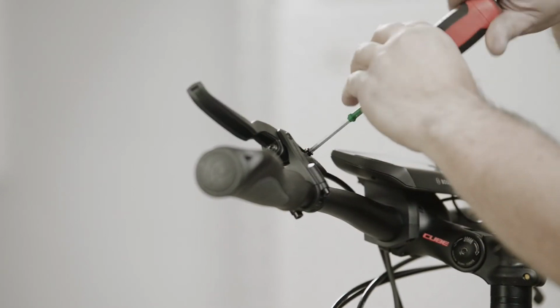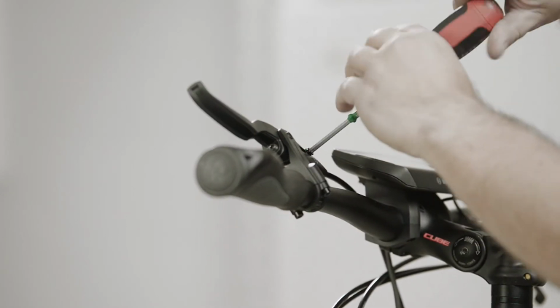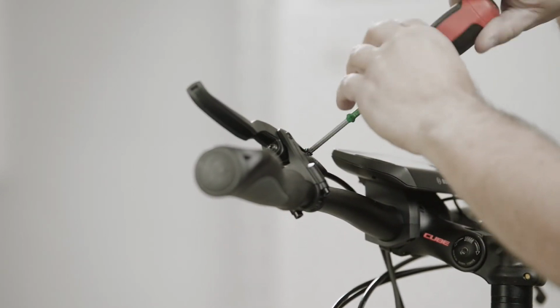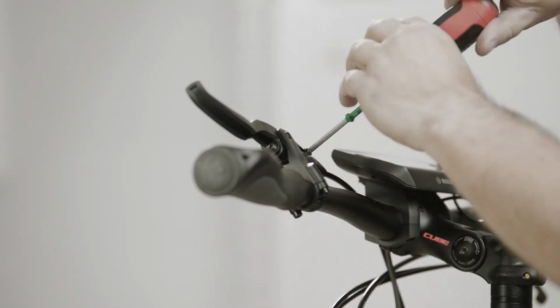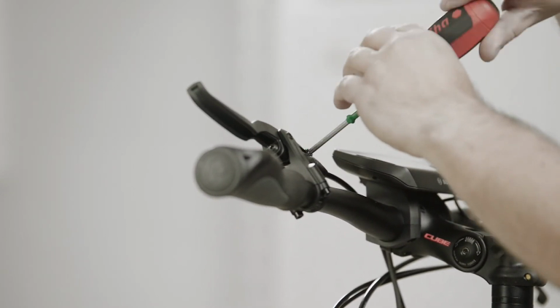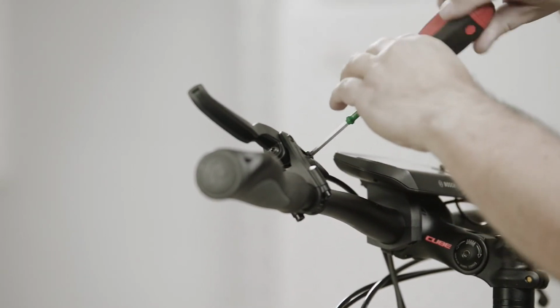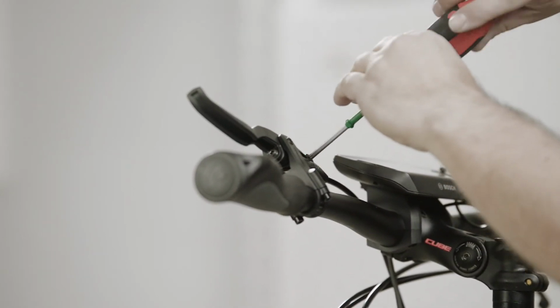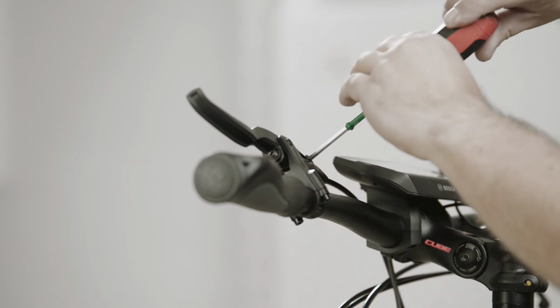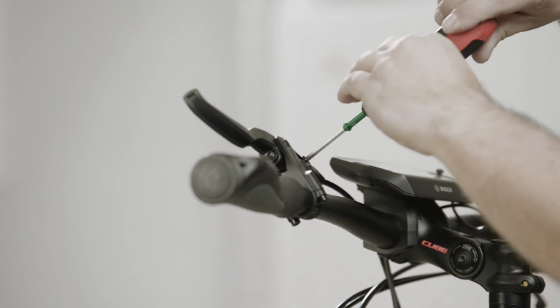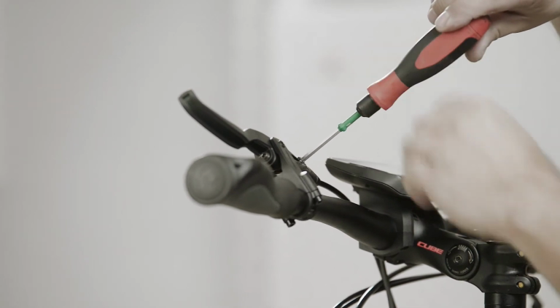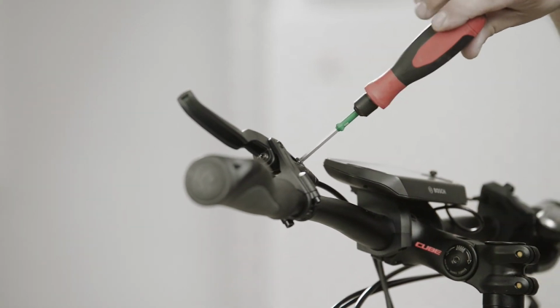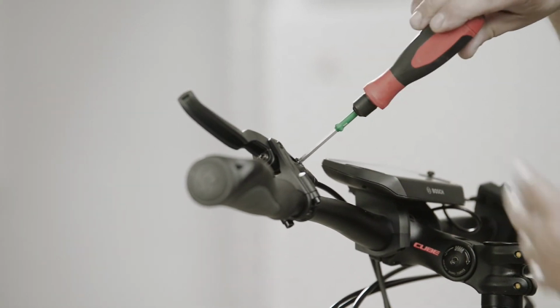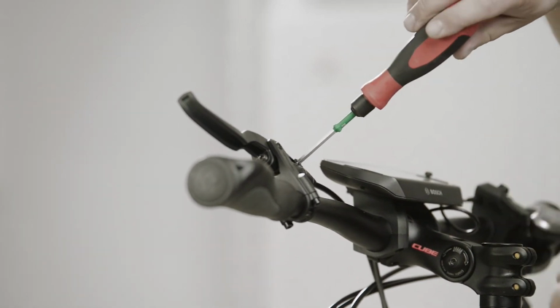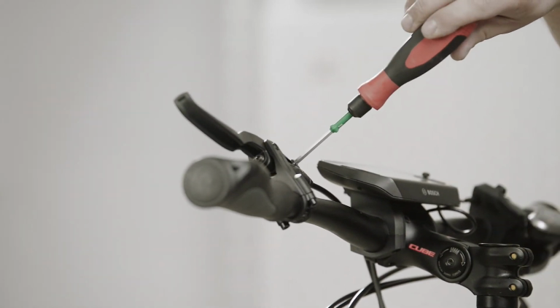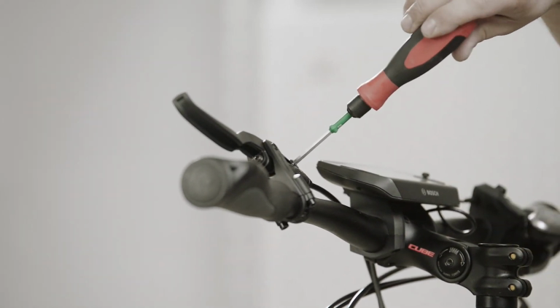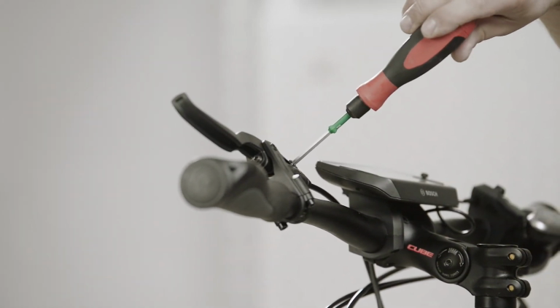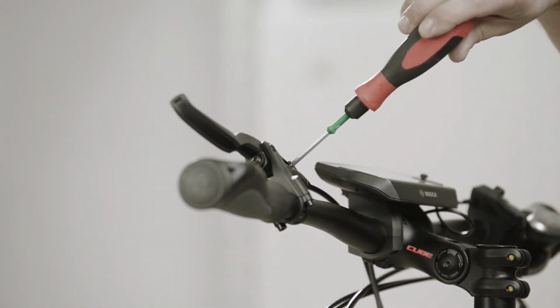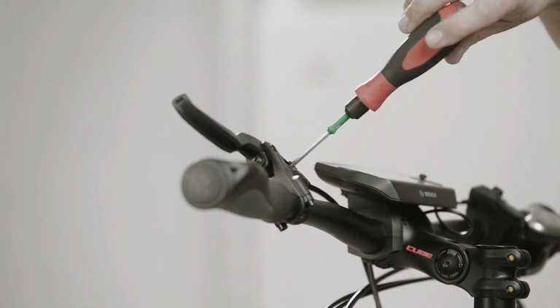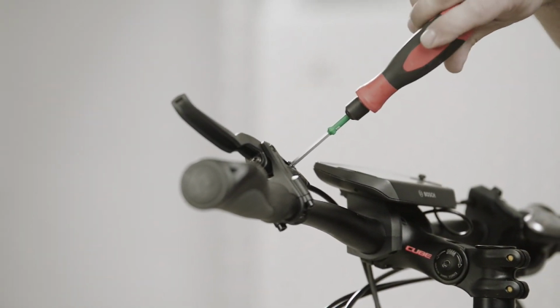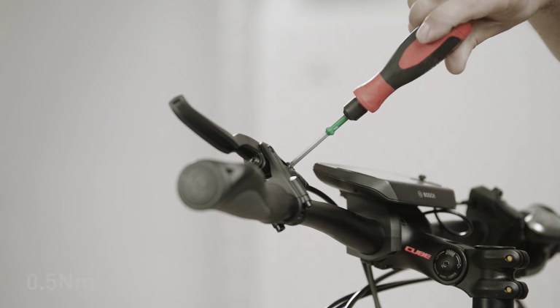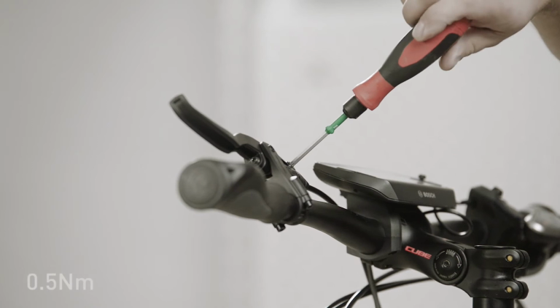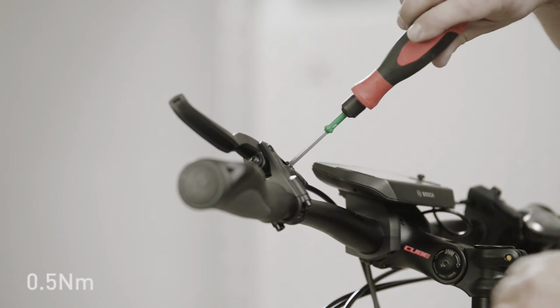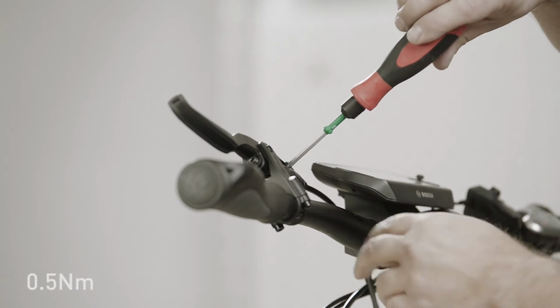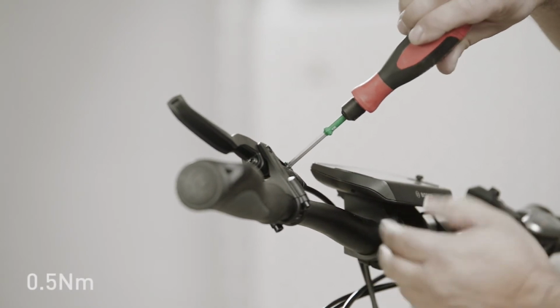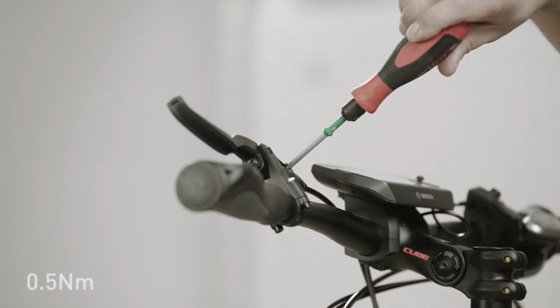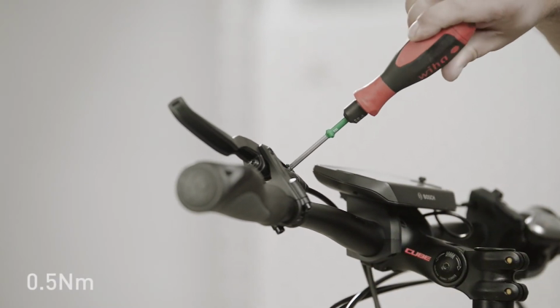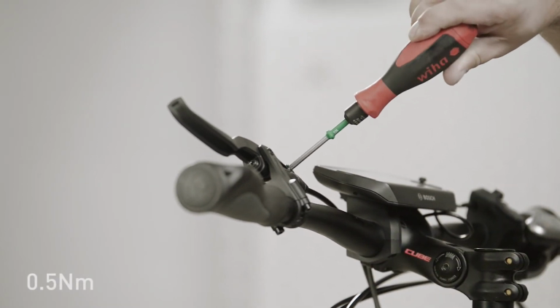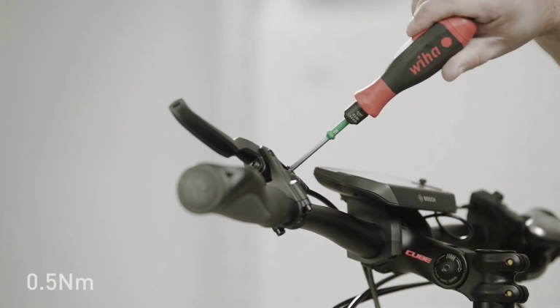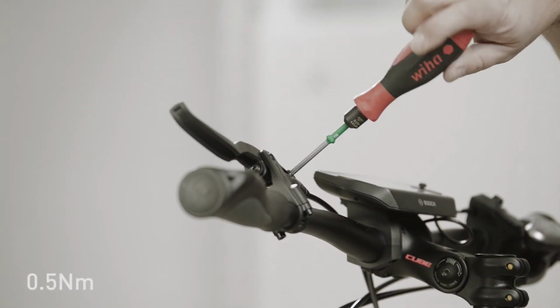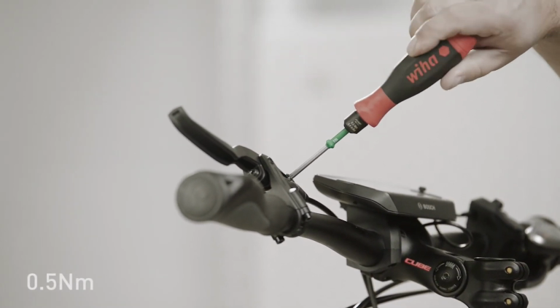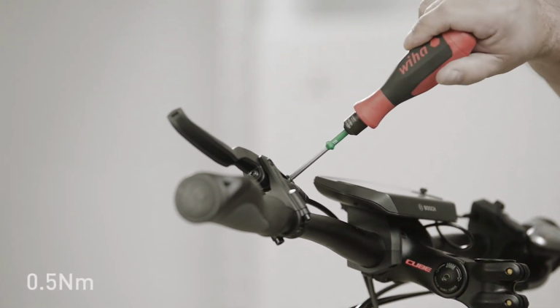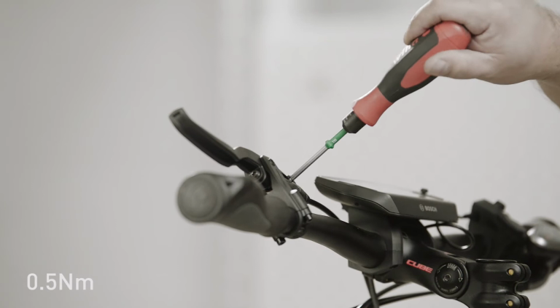You only need to lightly tighten the screw, as the EBT screw seals off with the O-ring, so it must not be tightened forcefully — only gently using two fingers or a torque of 0.5 Nm.